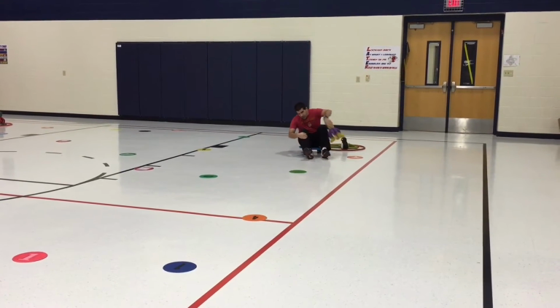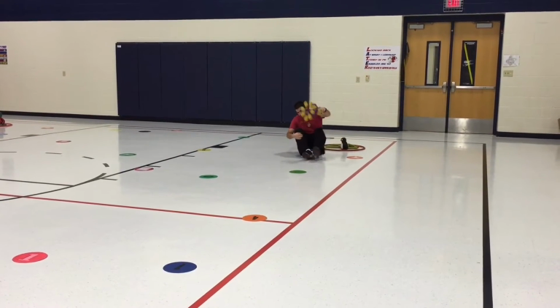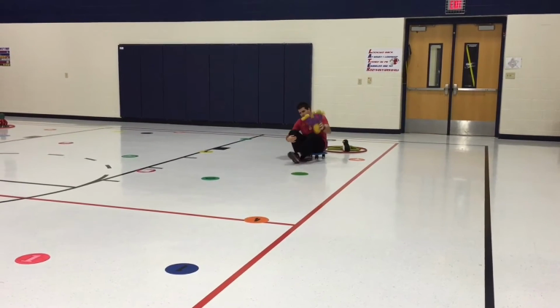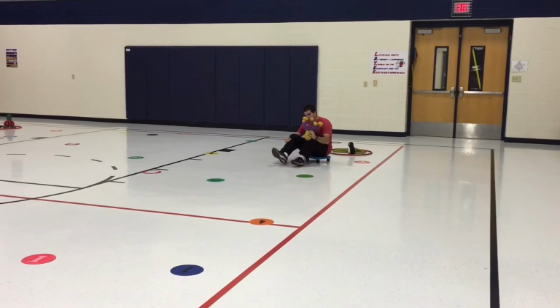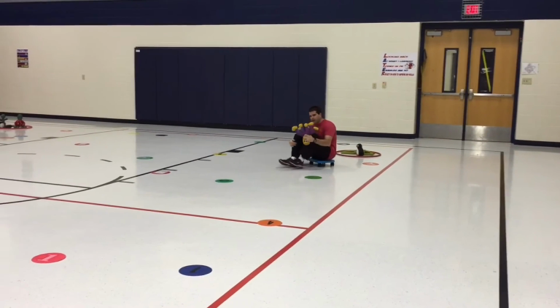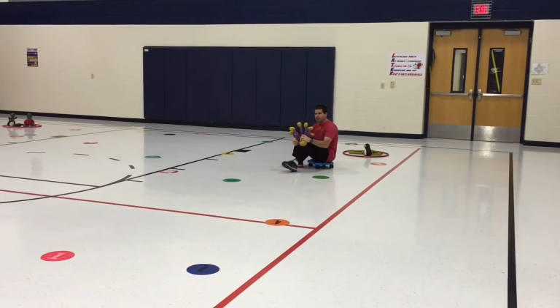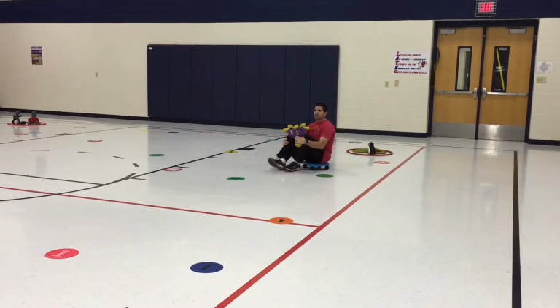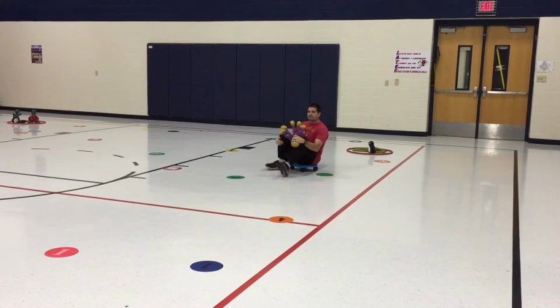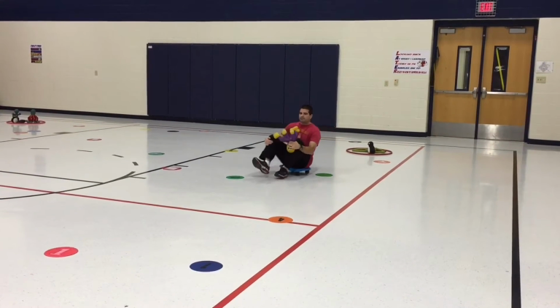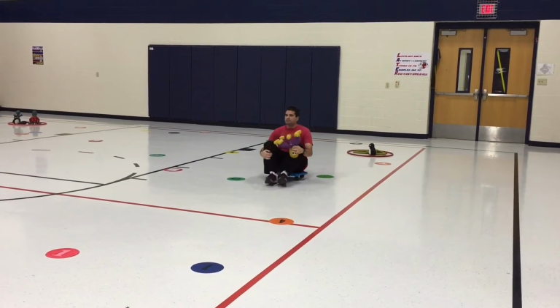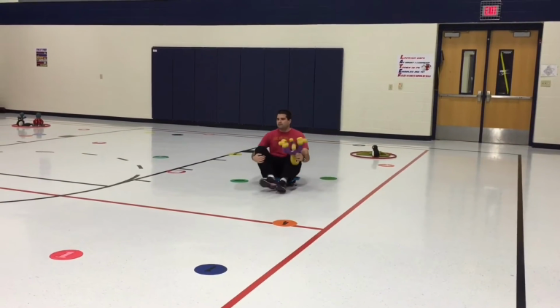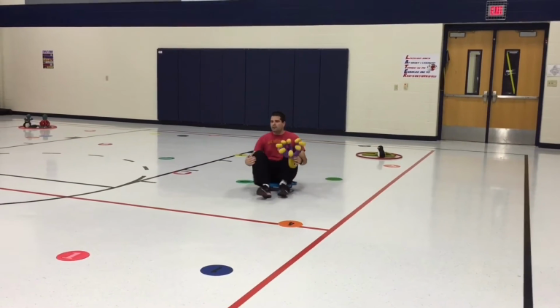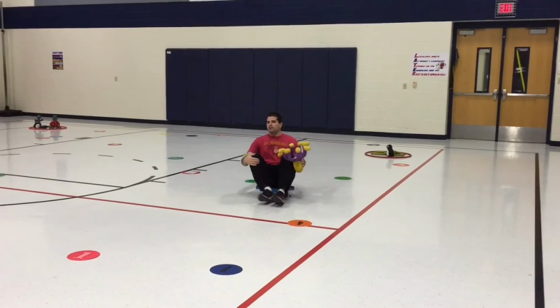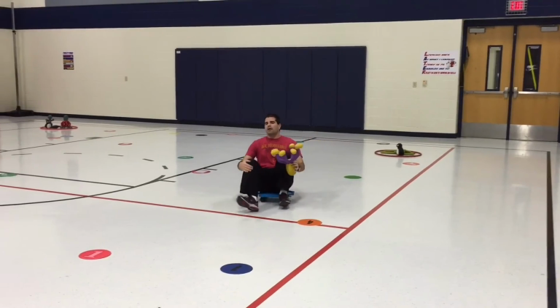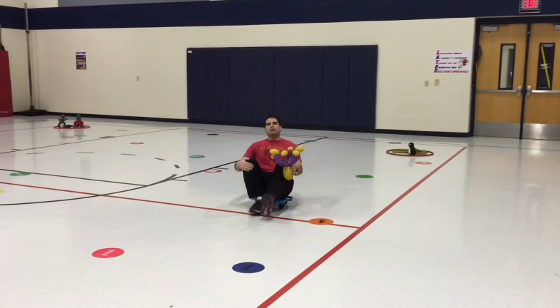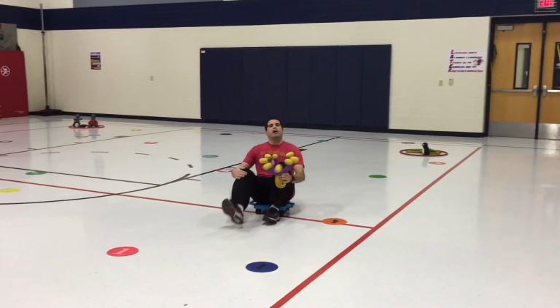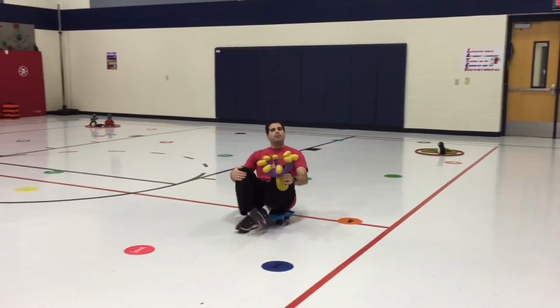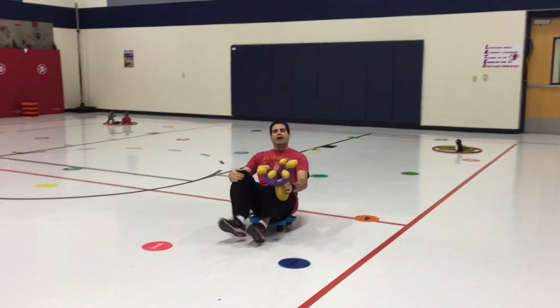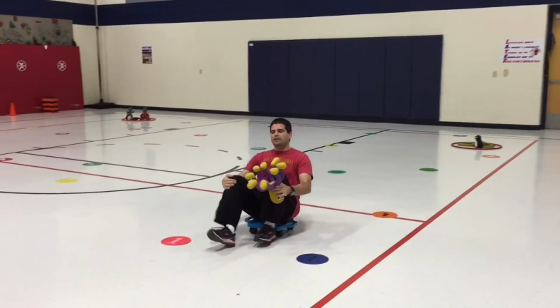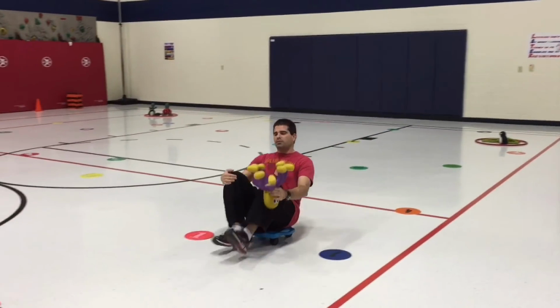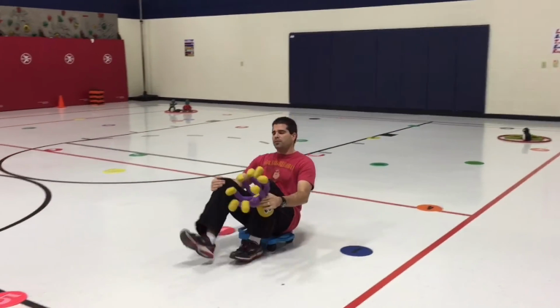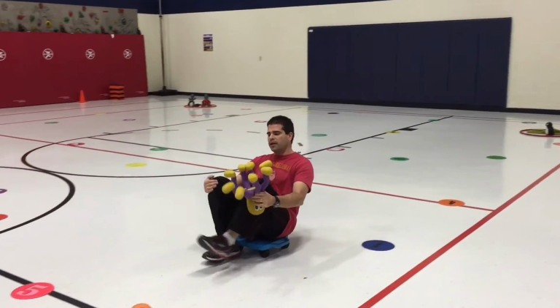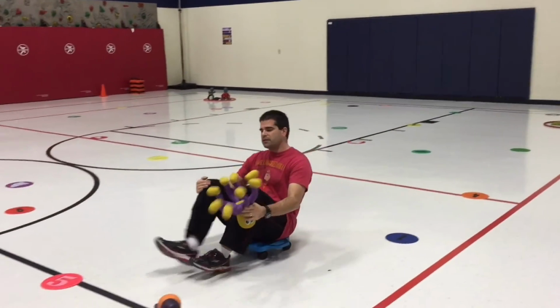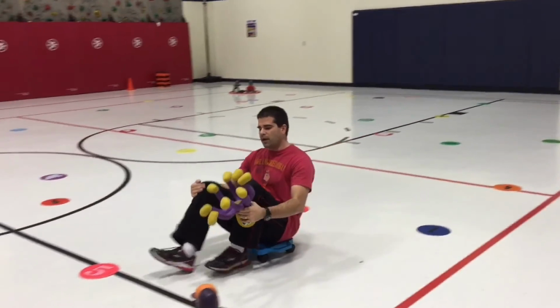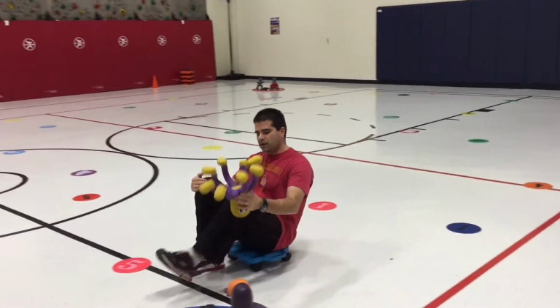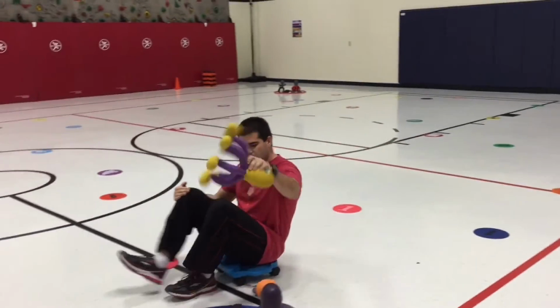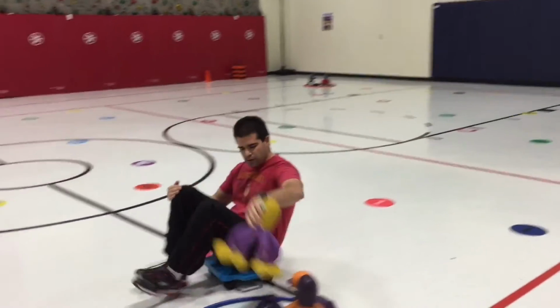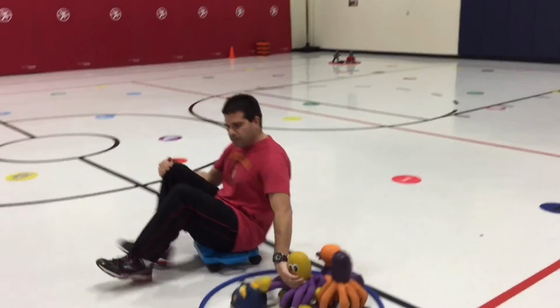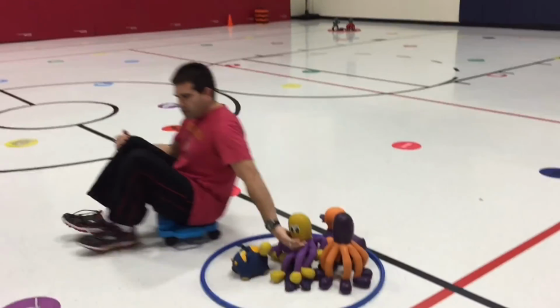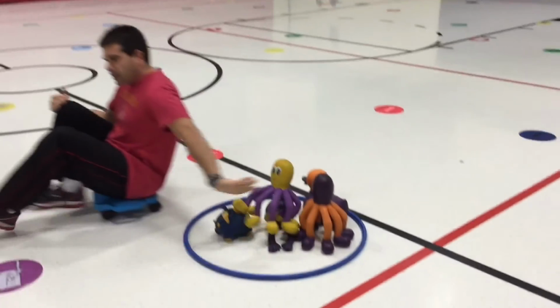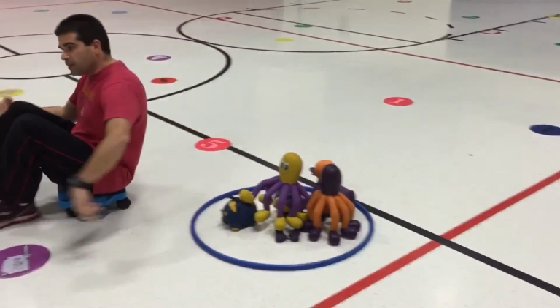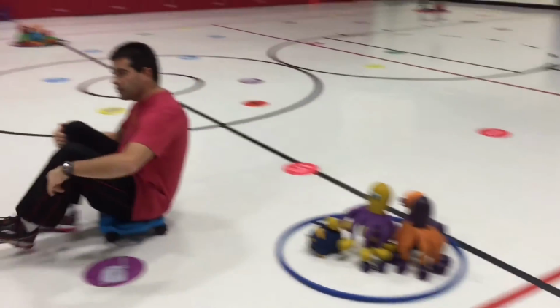I get my critter and I come back. When I come back, I simply place it in my hoop and I keep going.